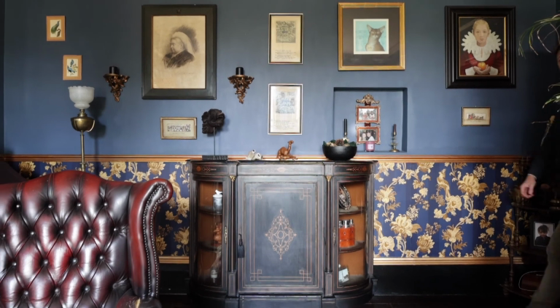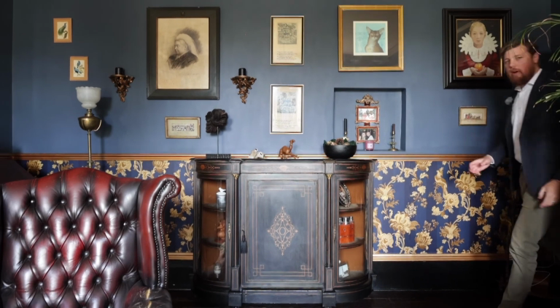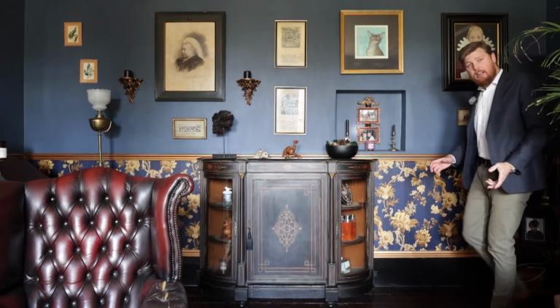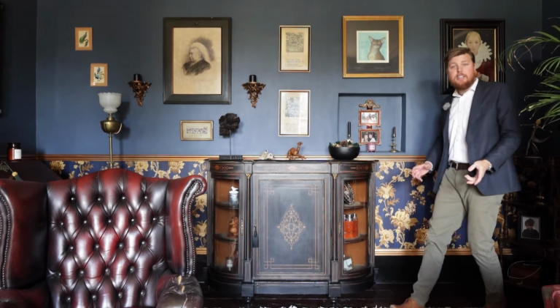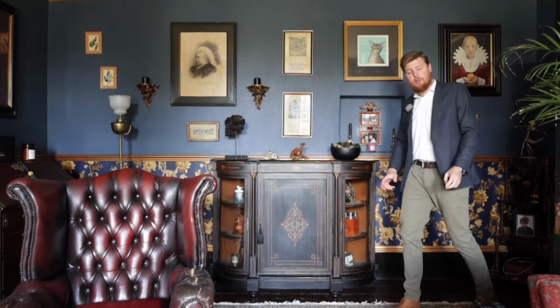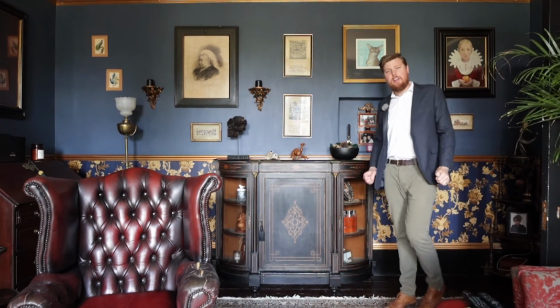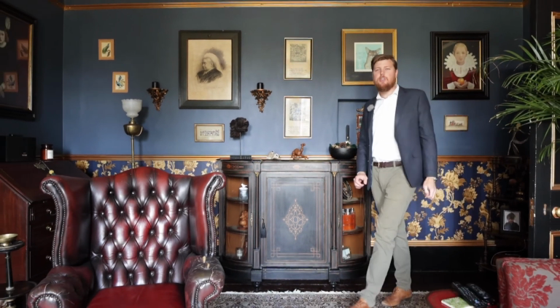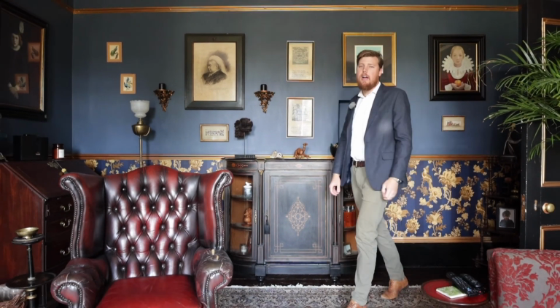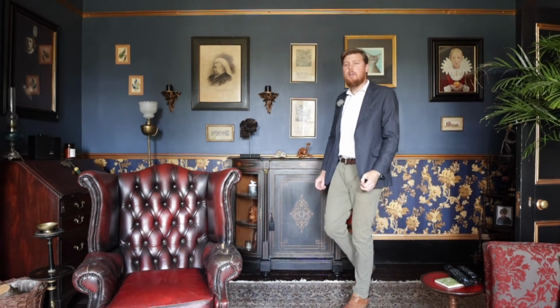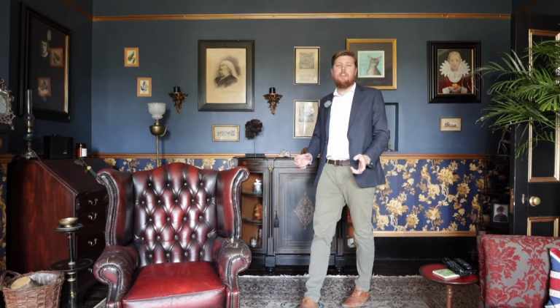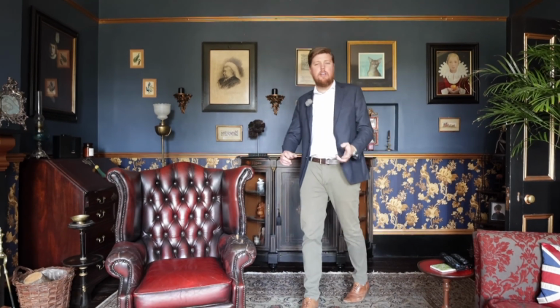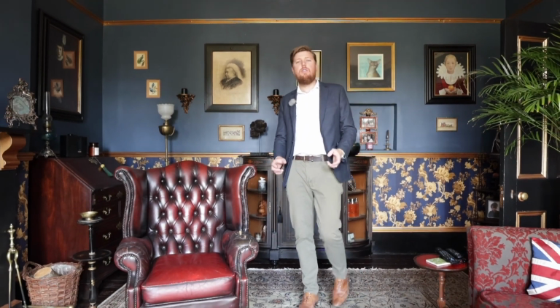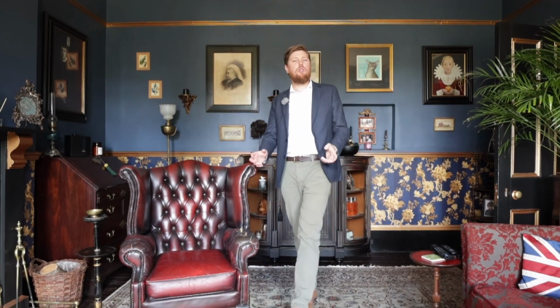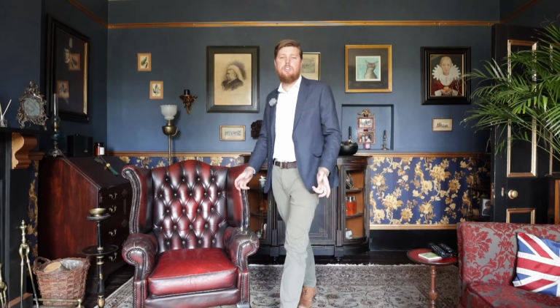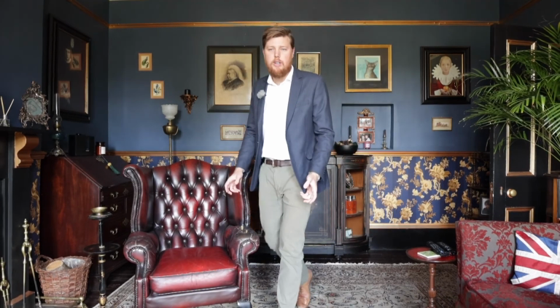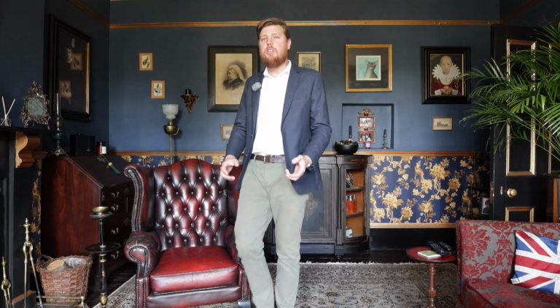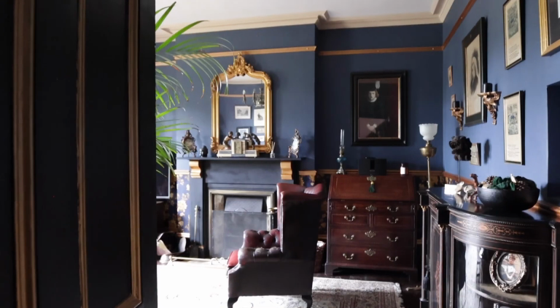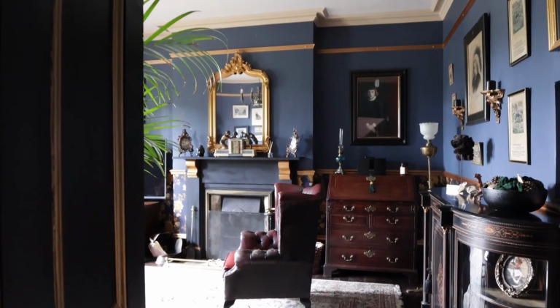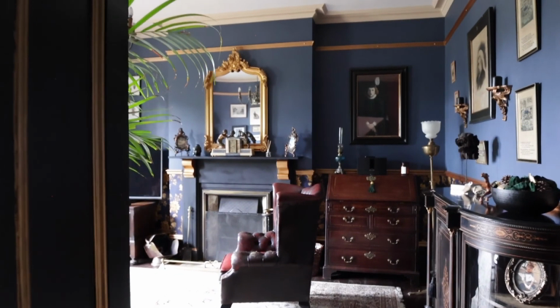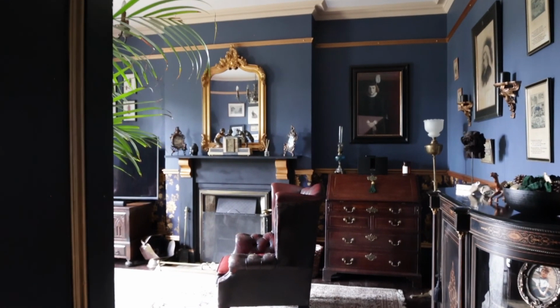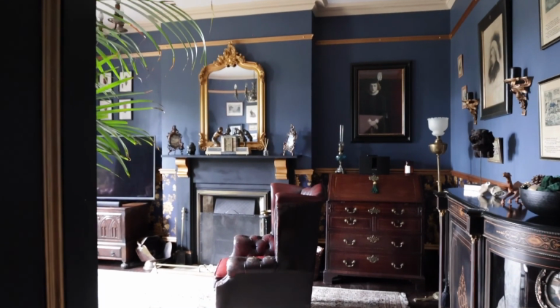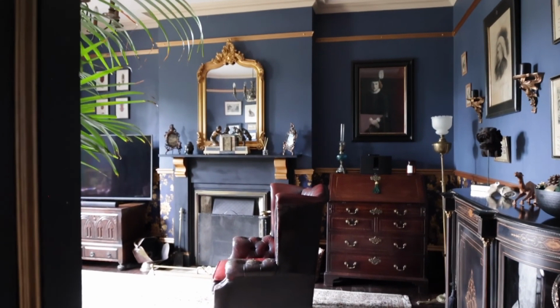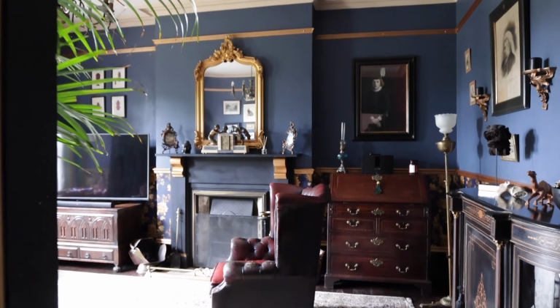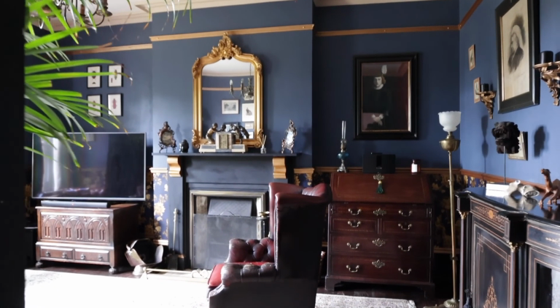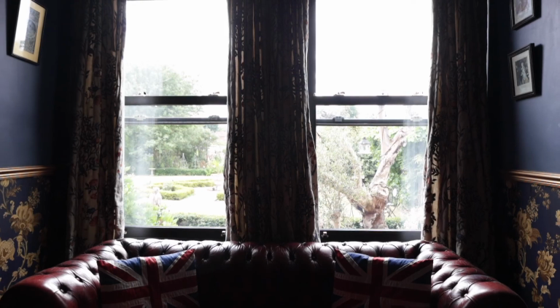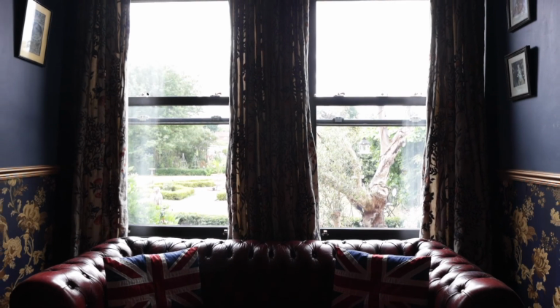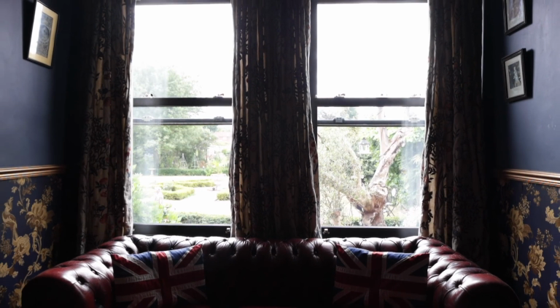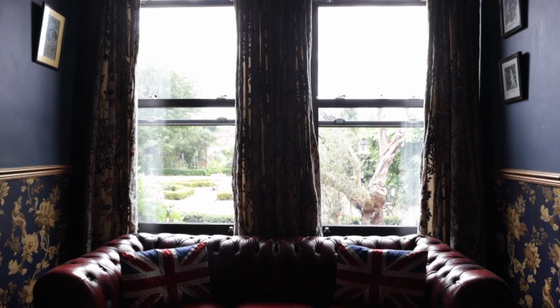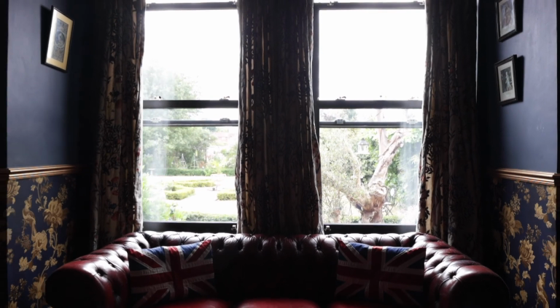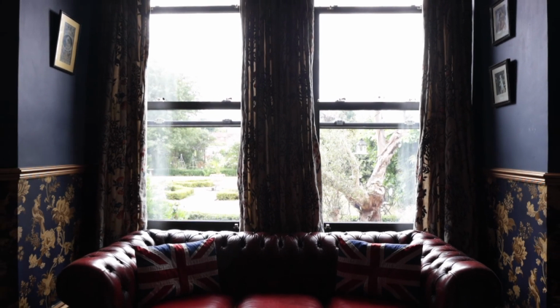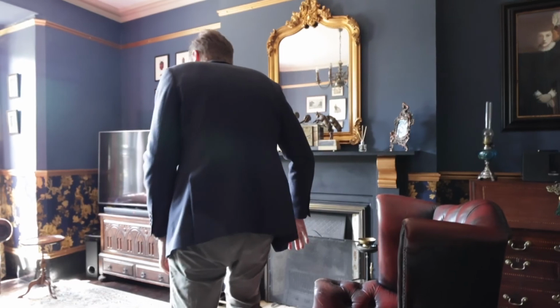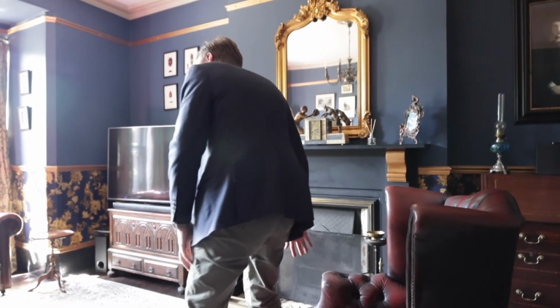Whilst the house is Victorian, it still has characteristics of the Georgian history with this large formal drawing room, its high ceilings and large windows, and its feature ornate fireplace.